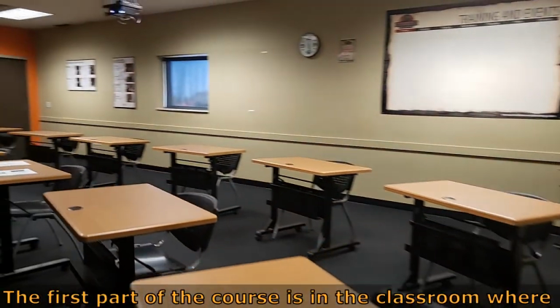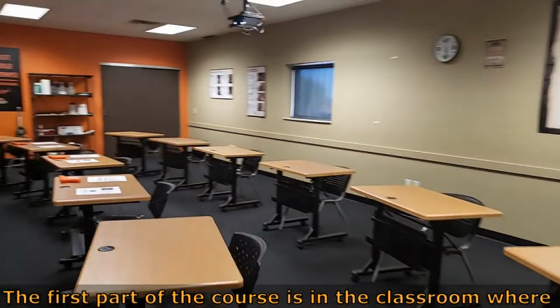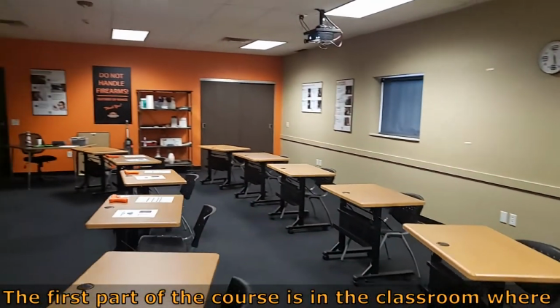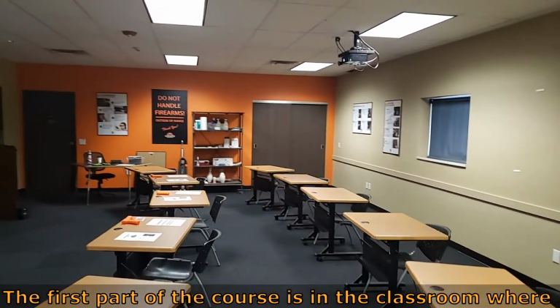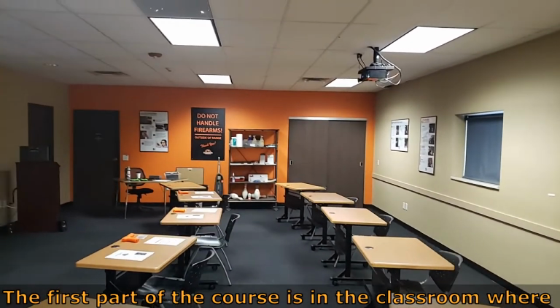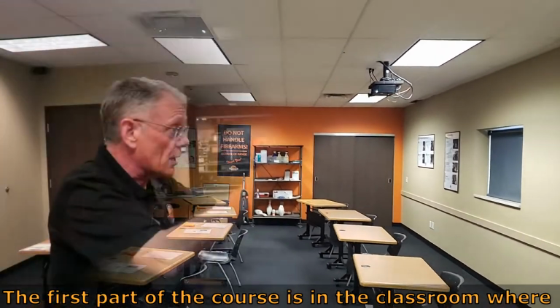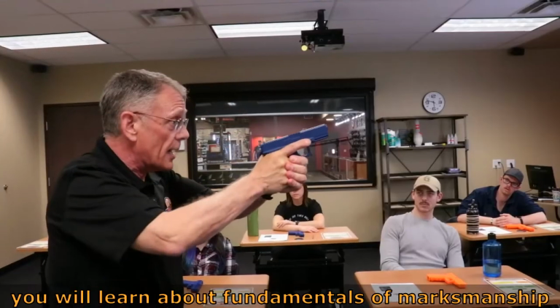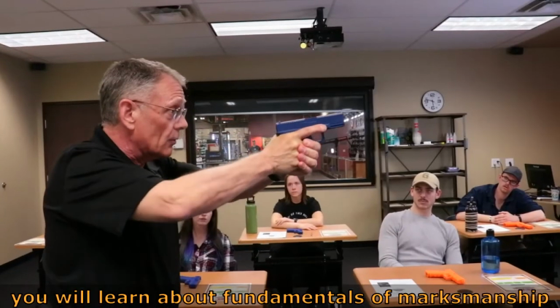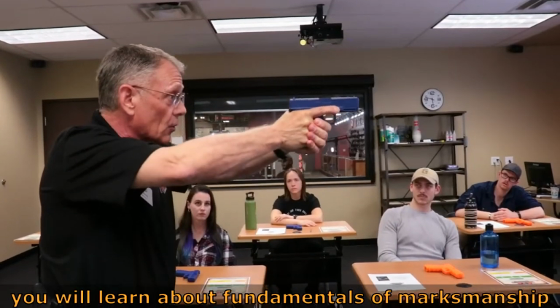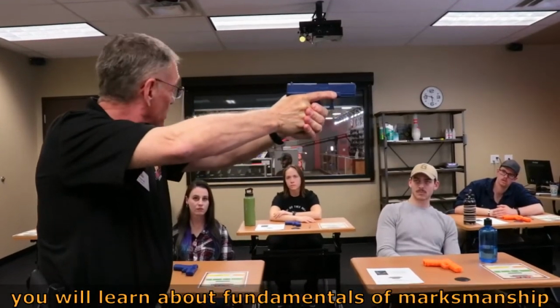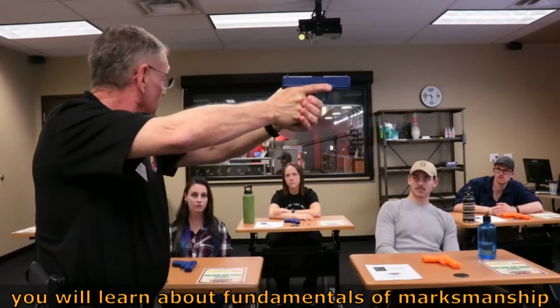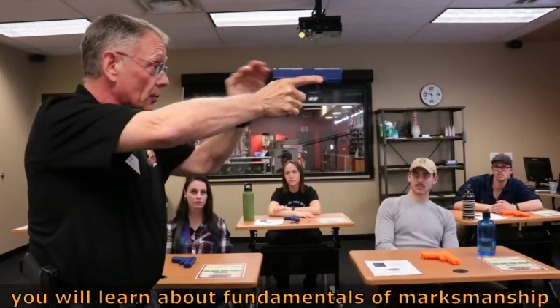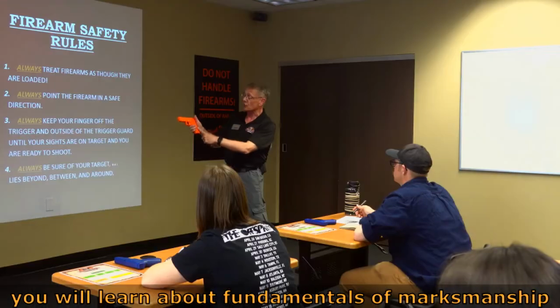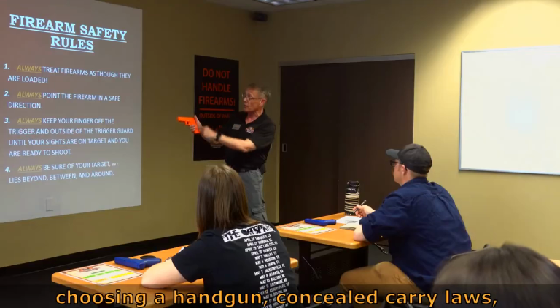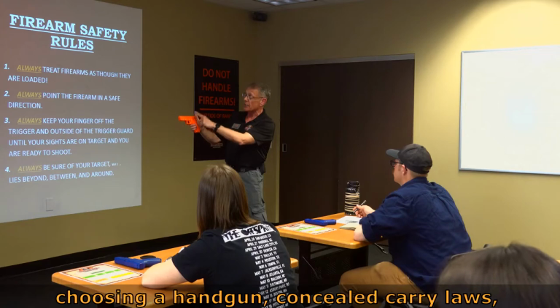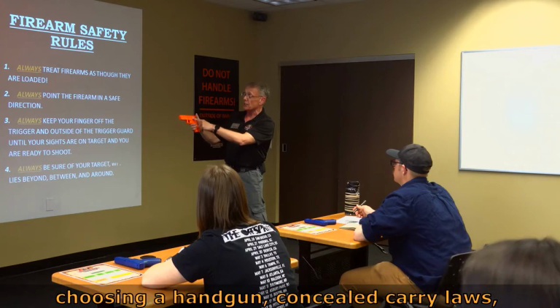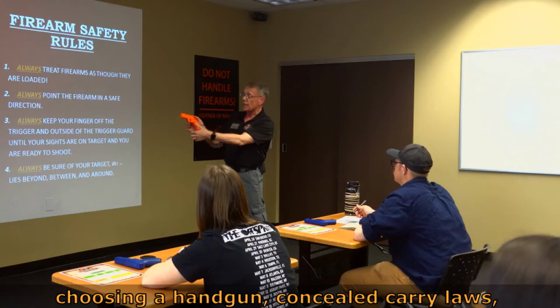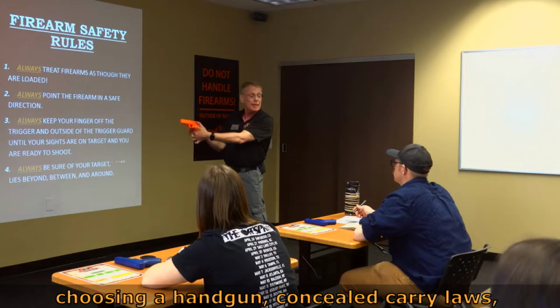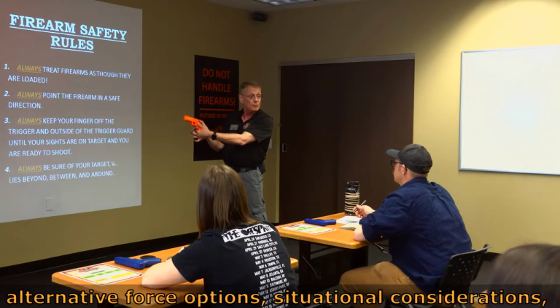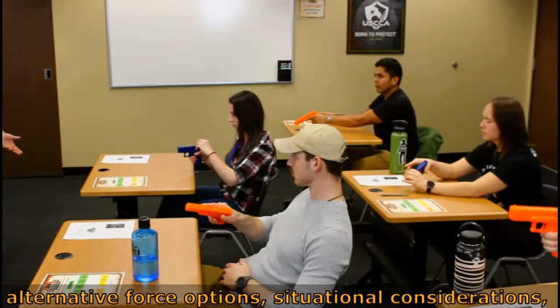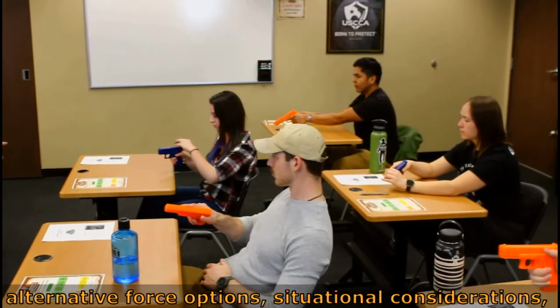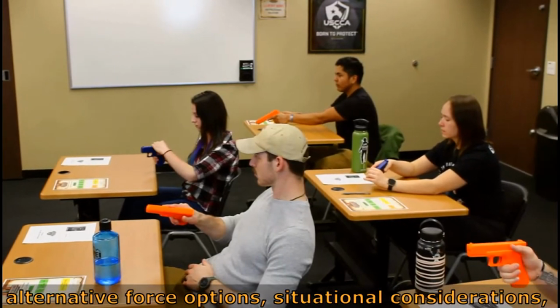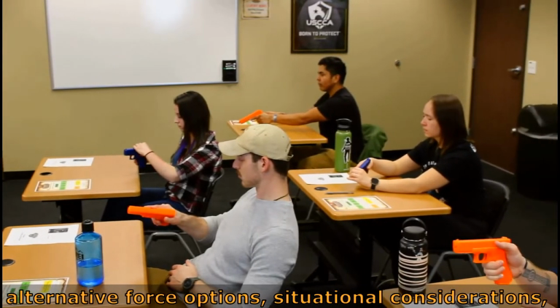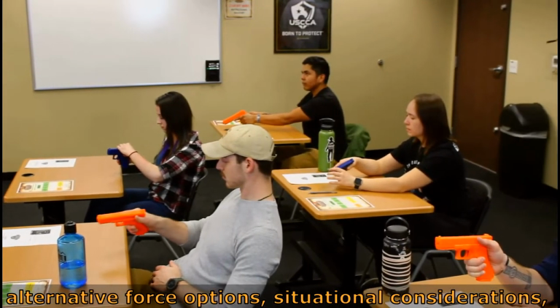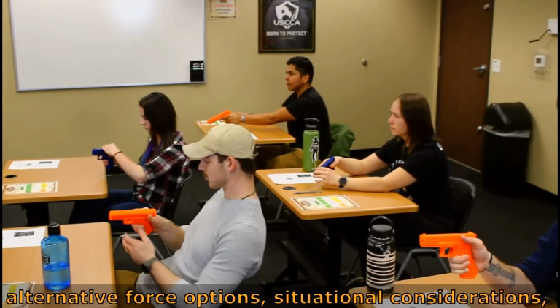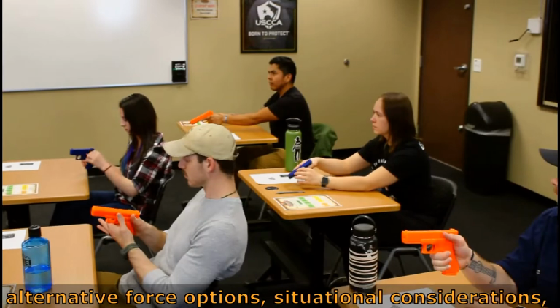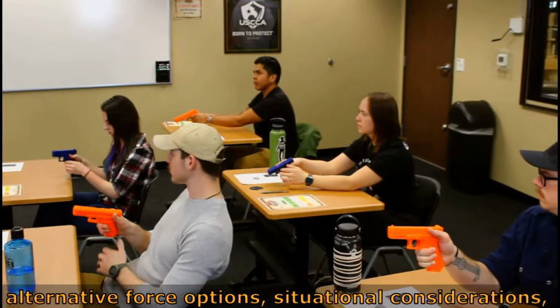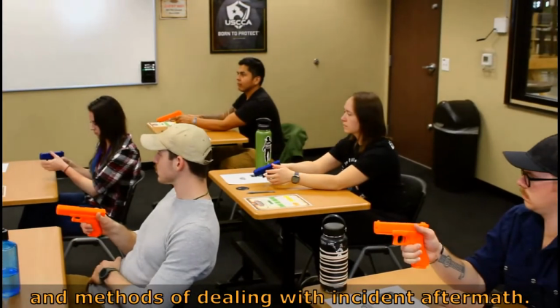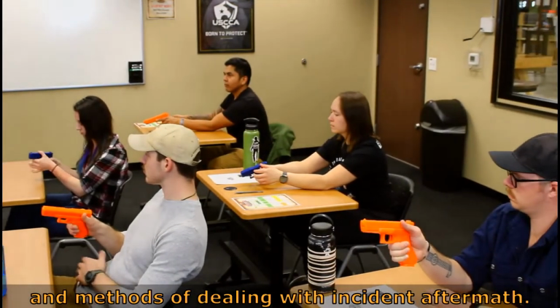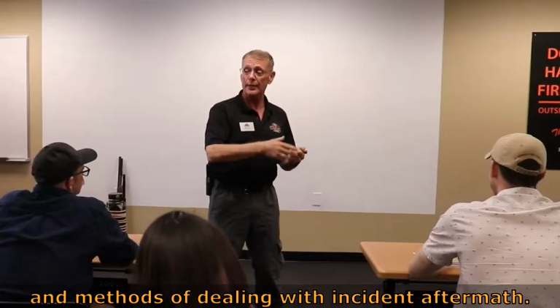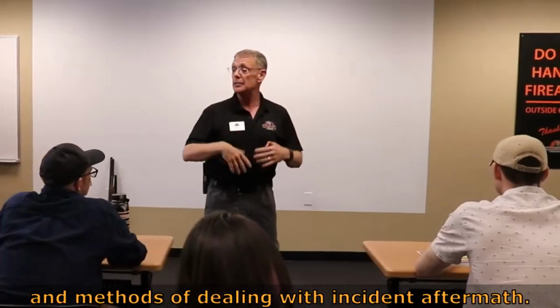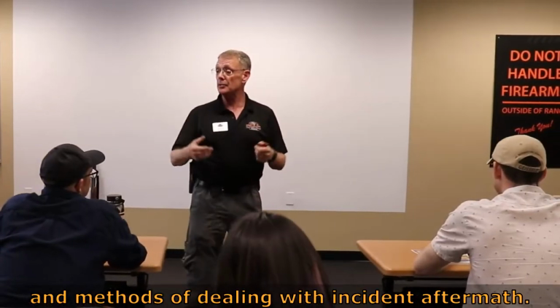The first part of the course is in the classroom, where you will learn about fundamentals of marksmanship, choosing a handgun, concealed carry laws, alternative force options, situational consideration, and methods of dealing with incident aftermath.